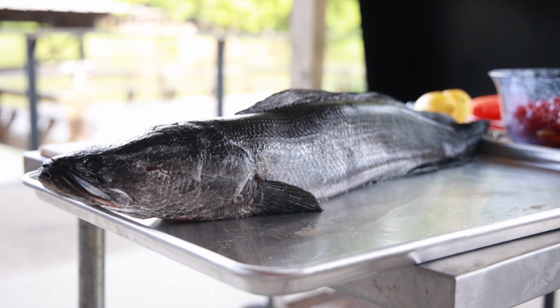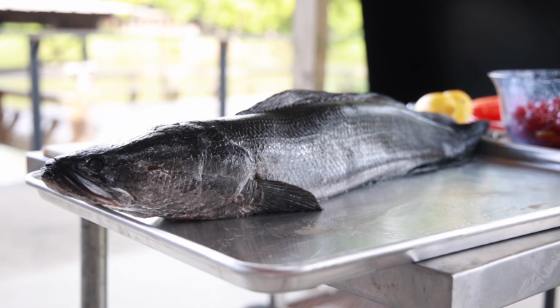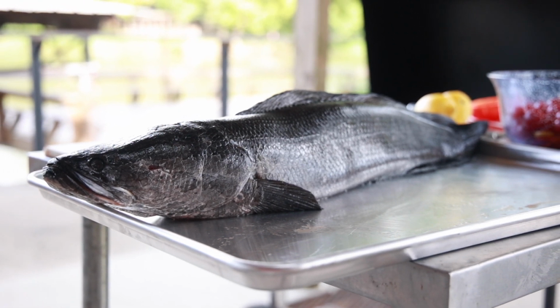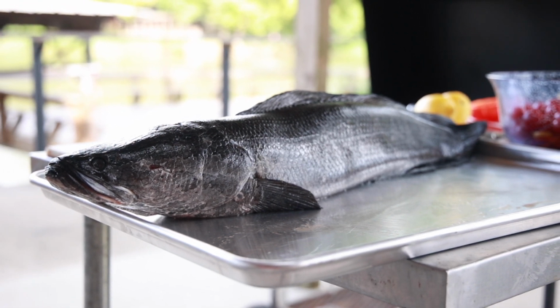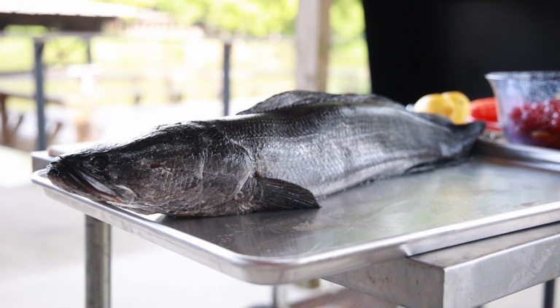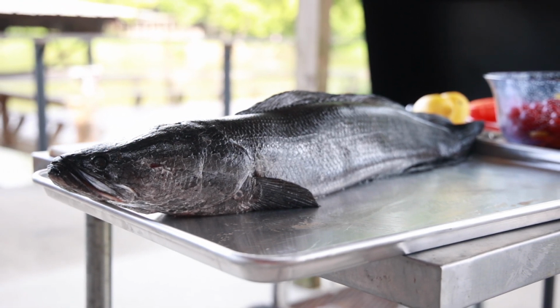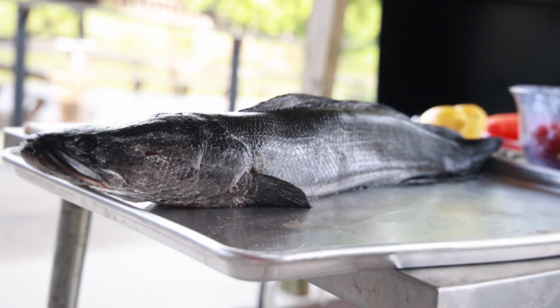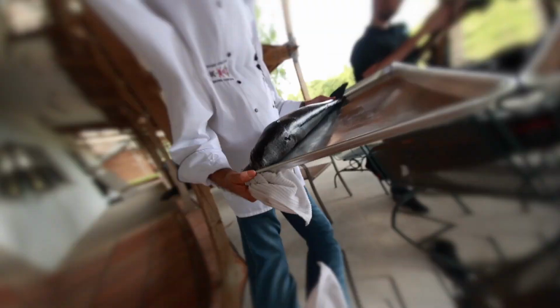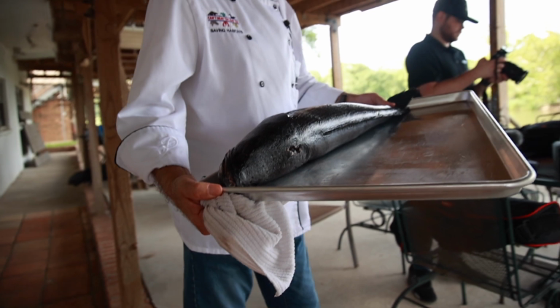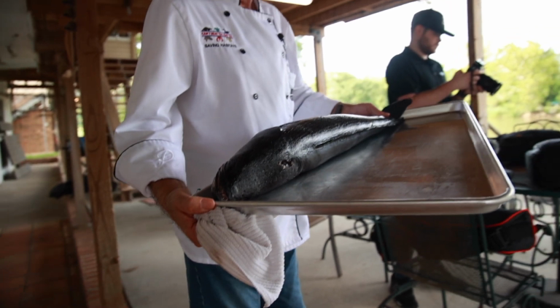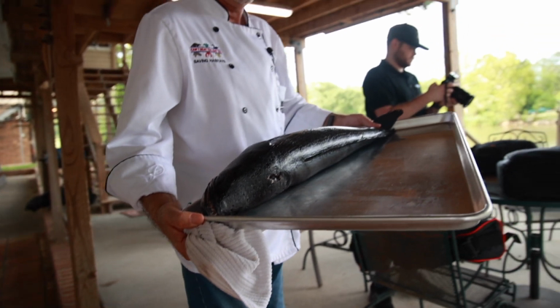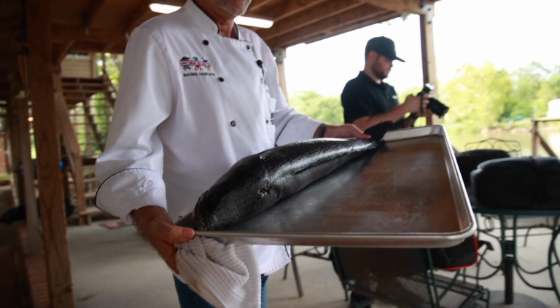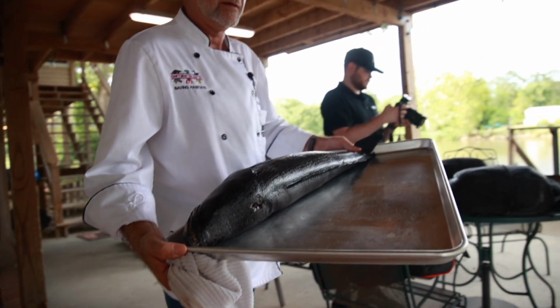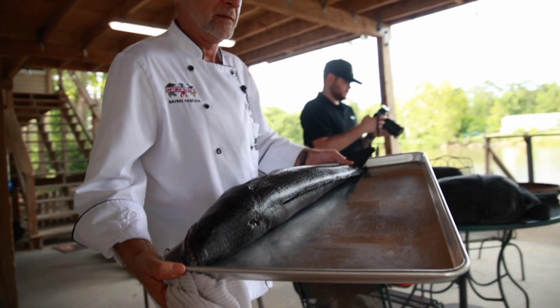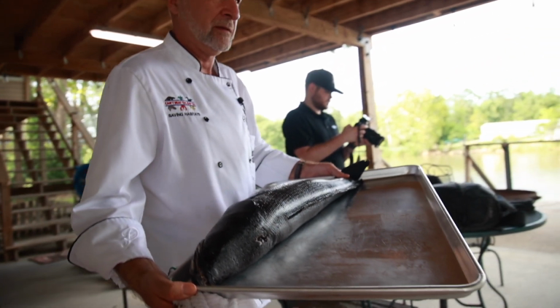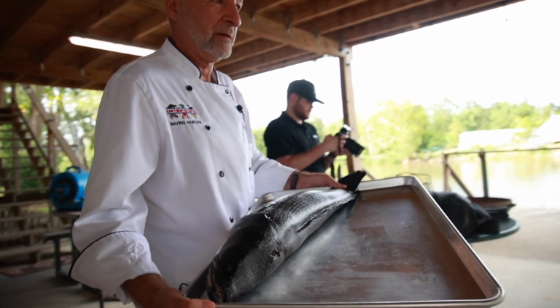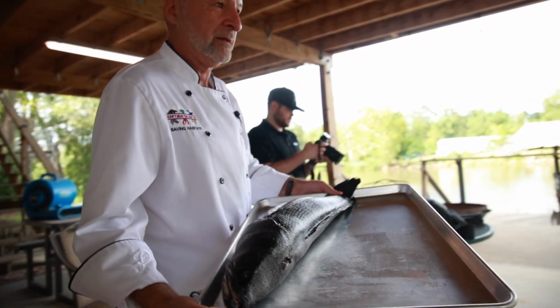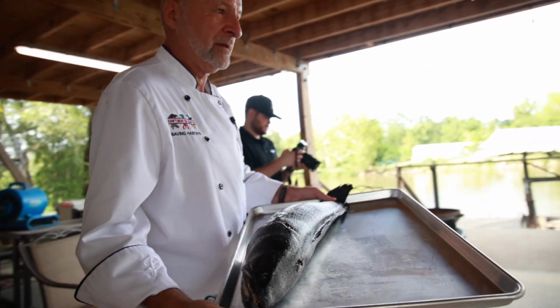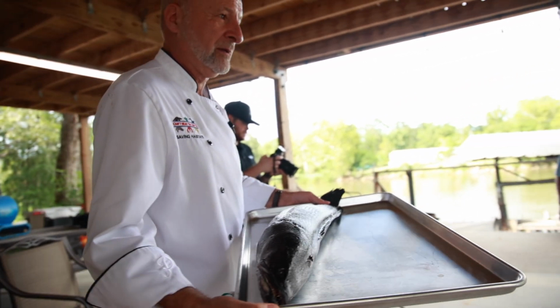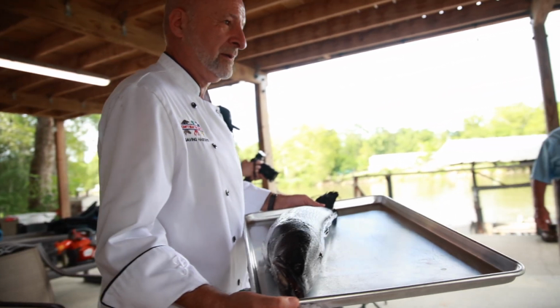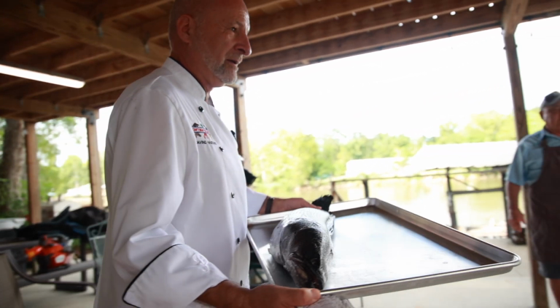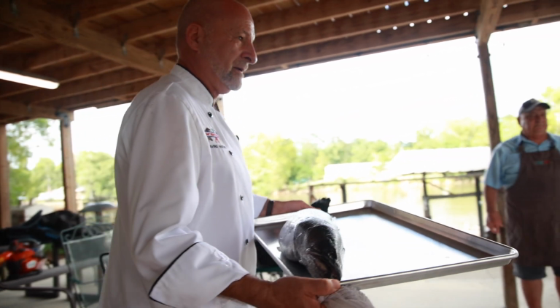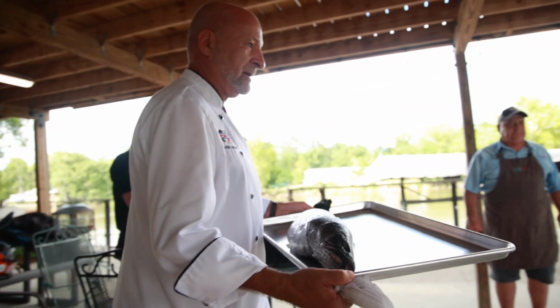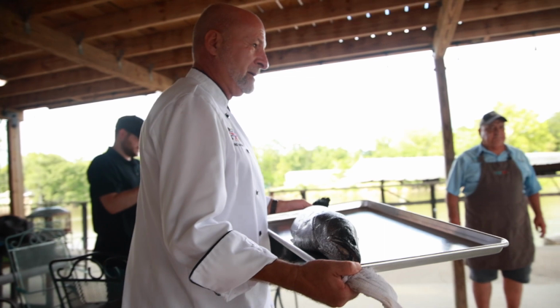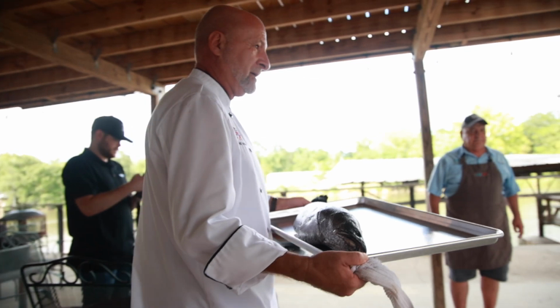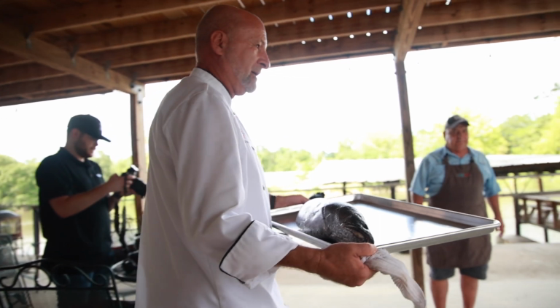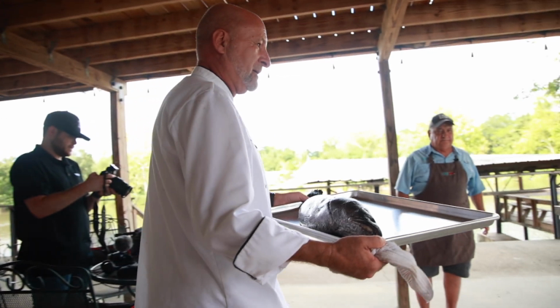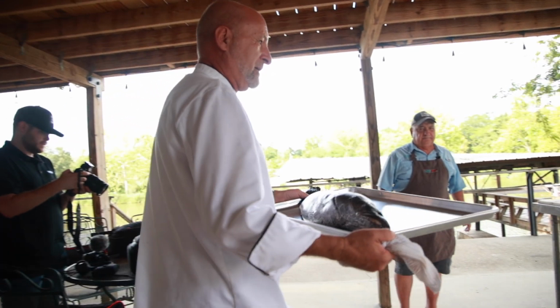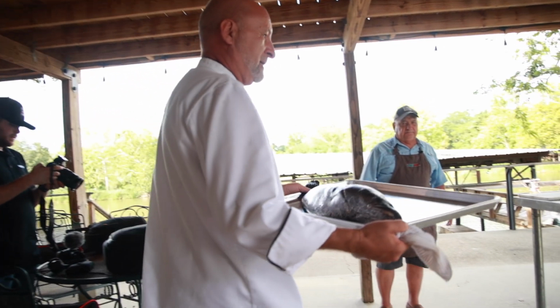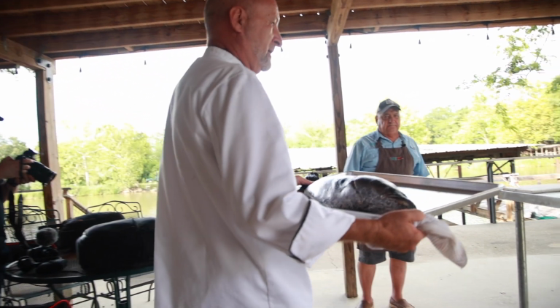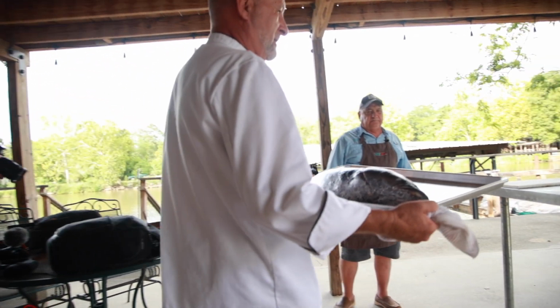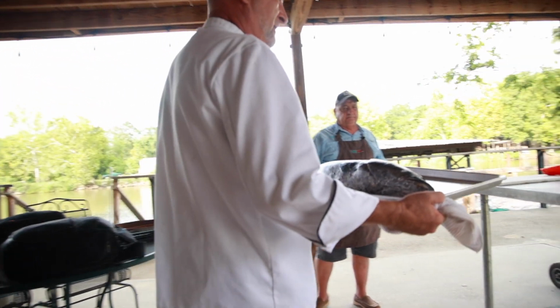But how do they taste? Our friend Chef Philippe Barola, with his motto 'Can't Beat Em, Eat Em,' is the perfect guy to share a recipe for this peculiar aquatic creature.